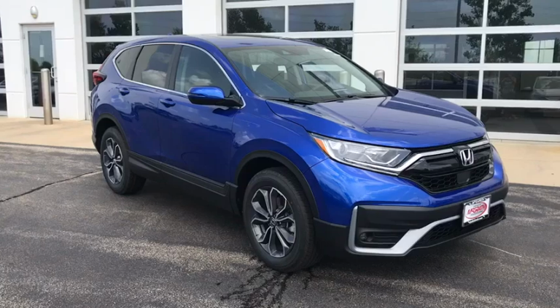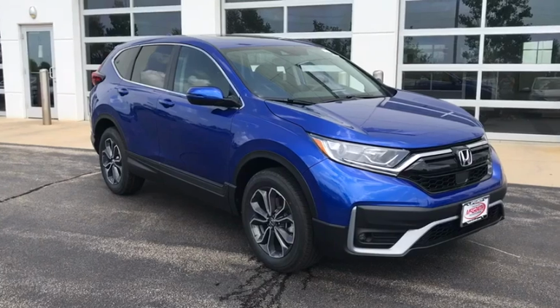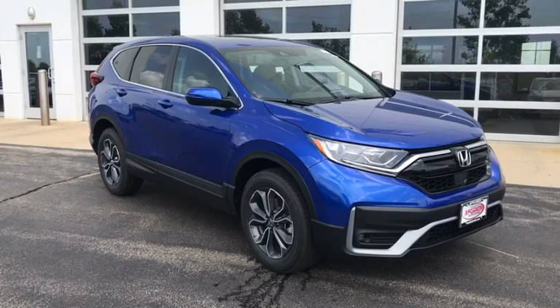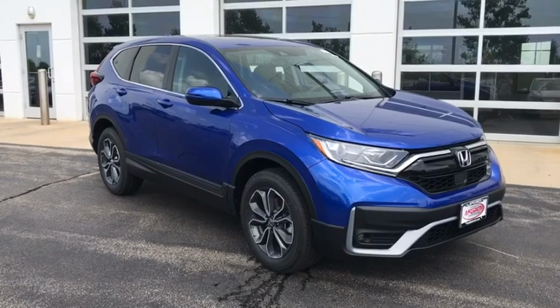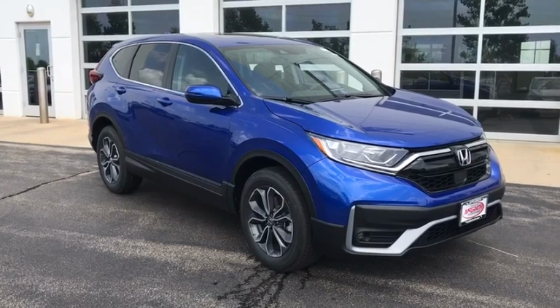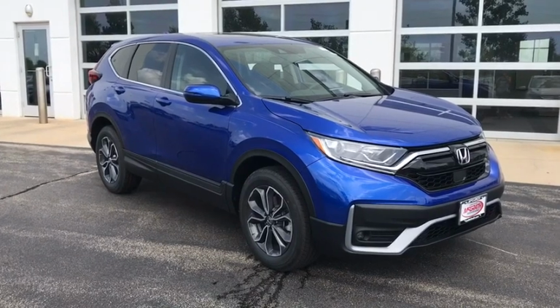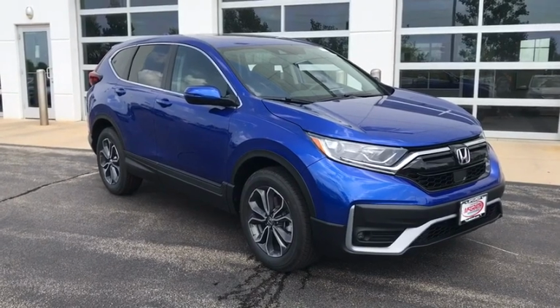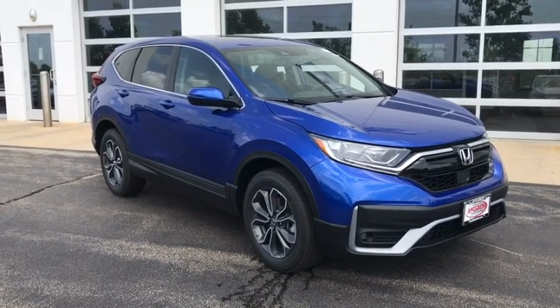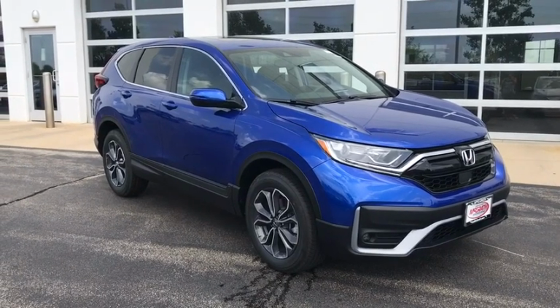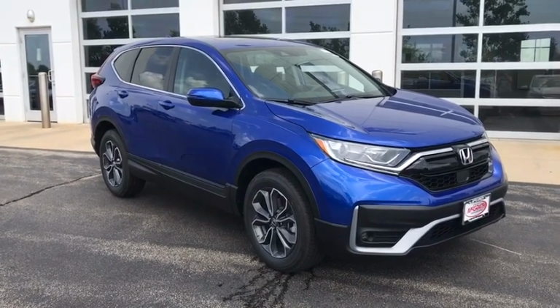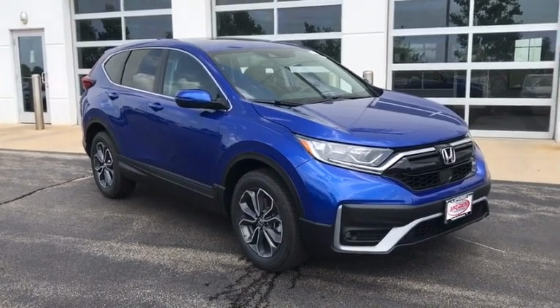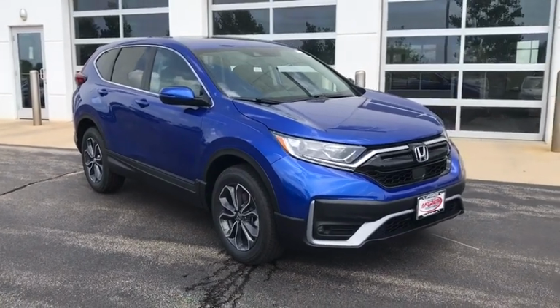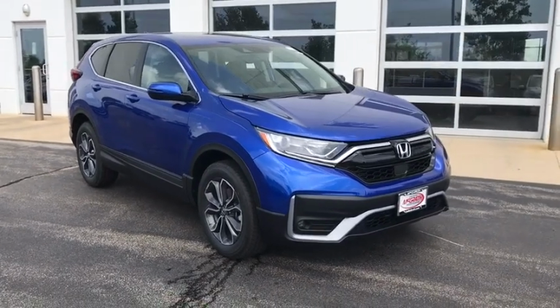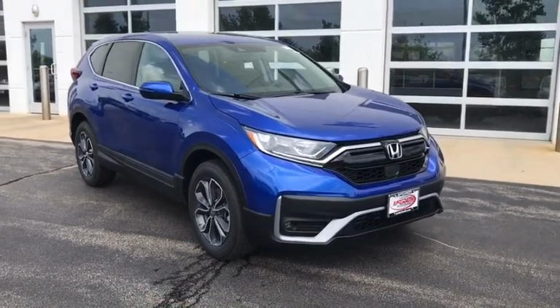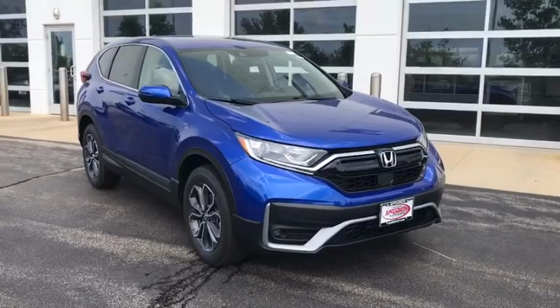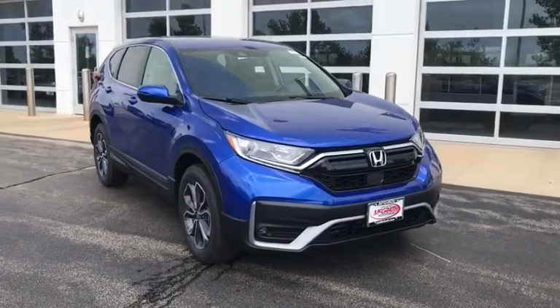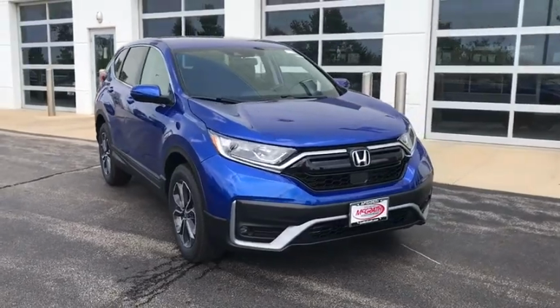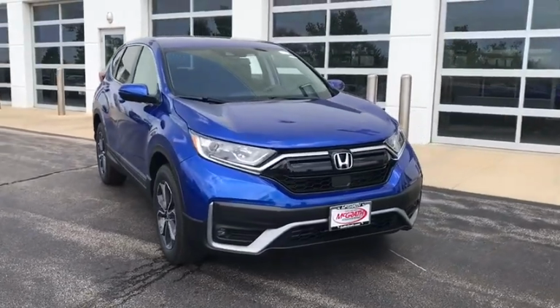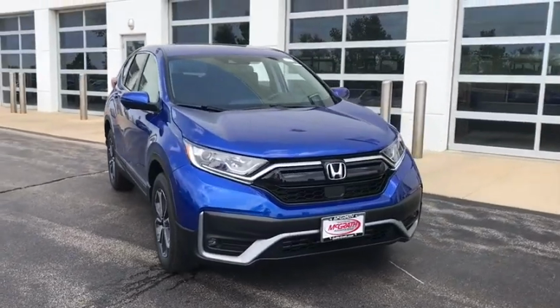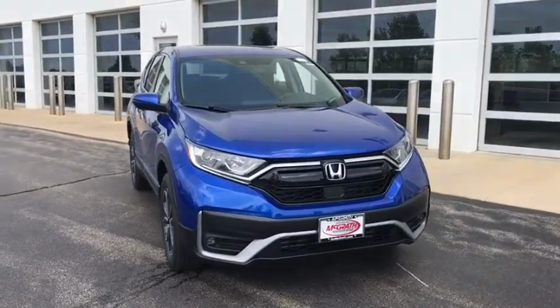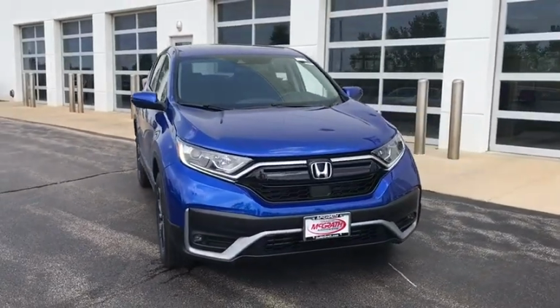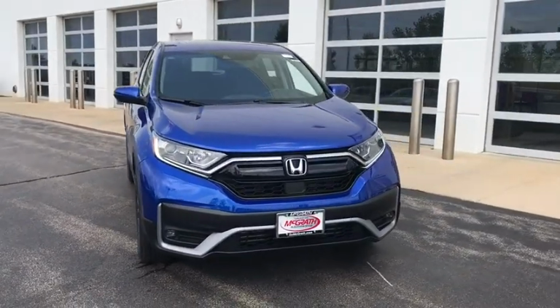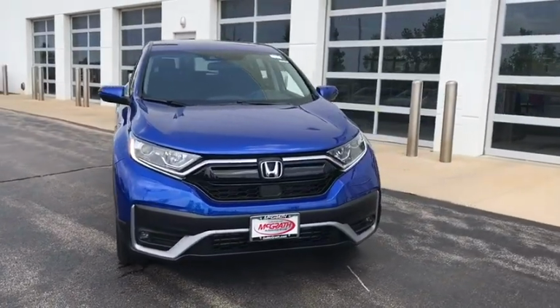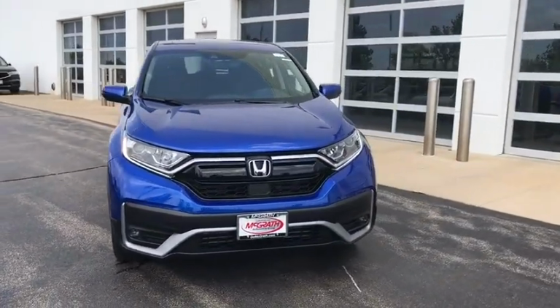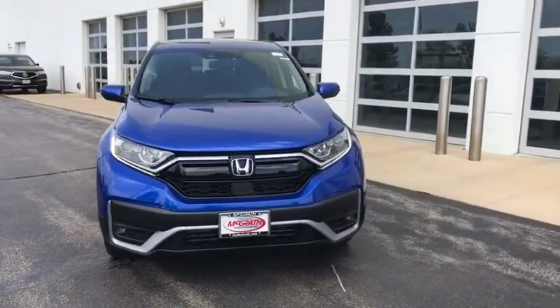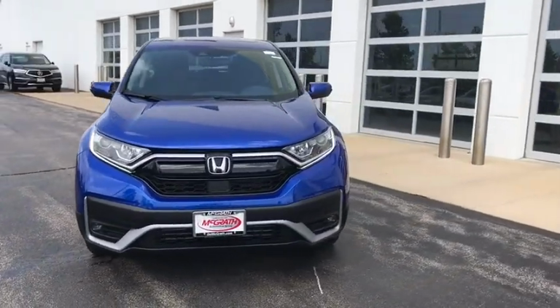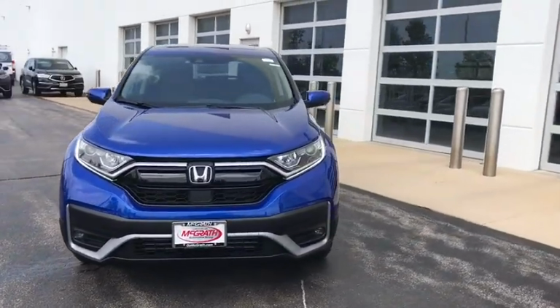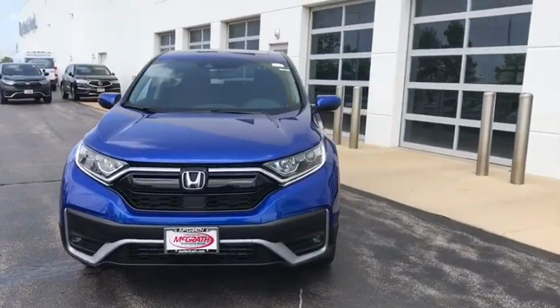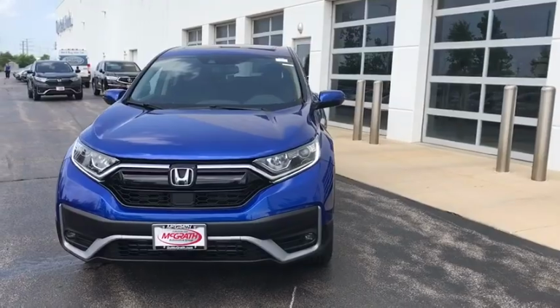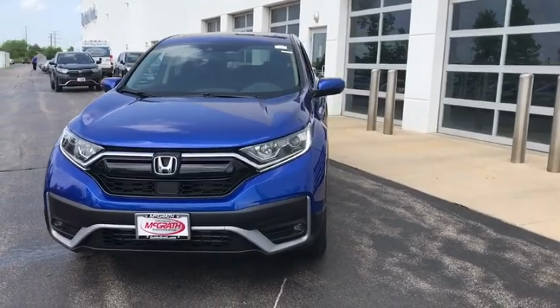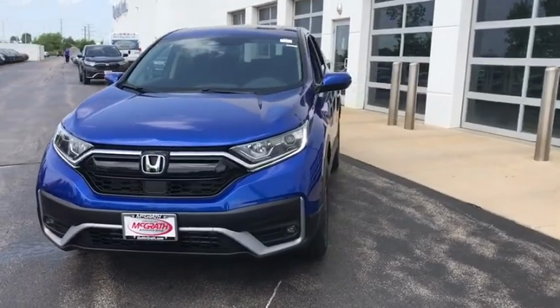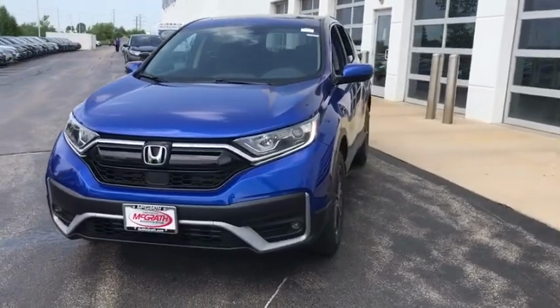You are going to love the 2020 Honda CR-V — a top recommended vehicle because of its car-like driving manners, good value, cool technology, and comfy interior.